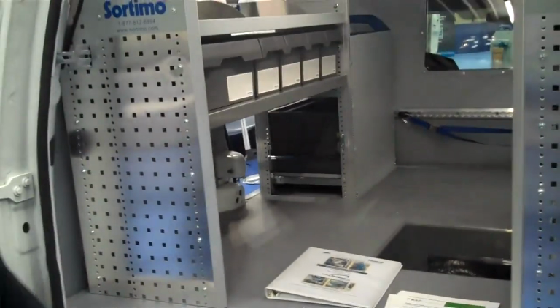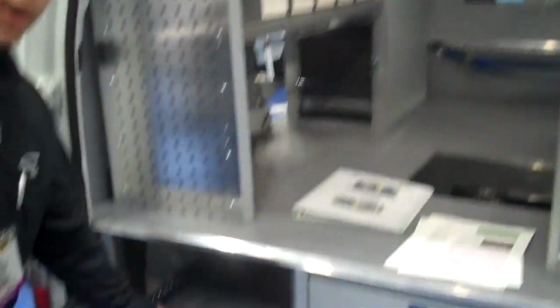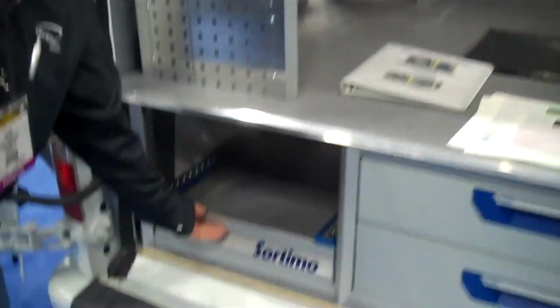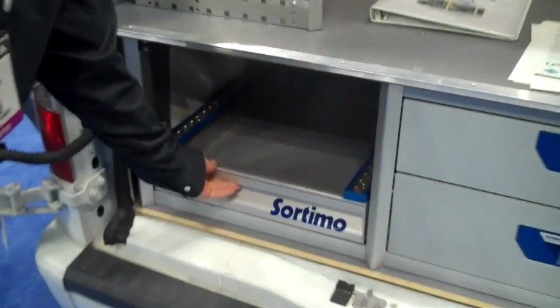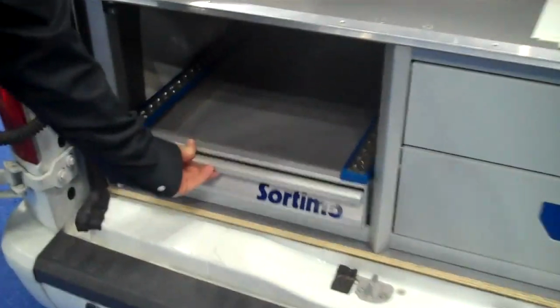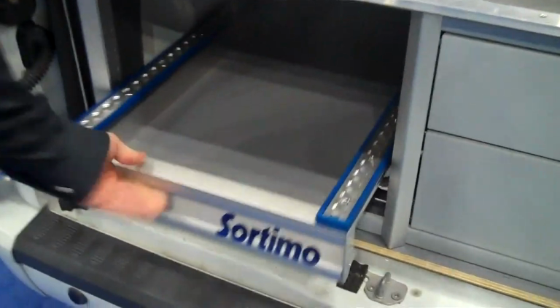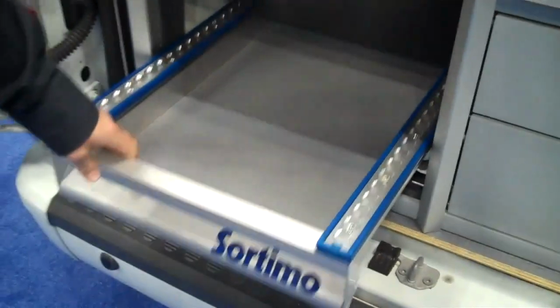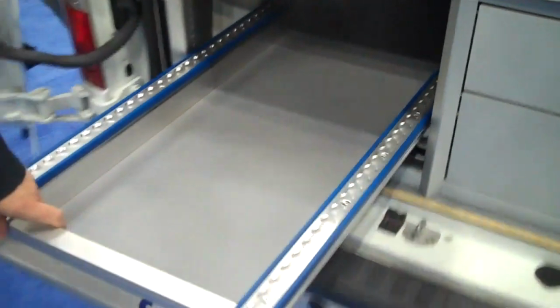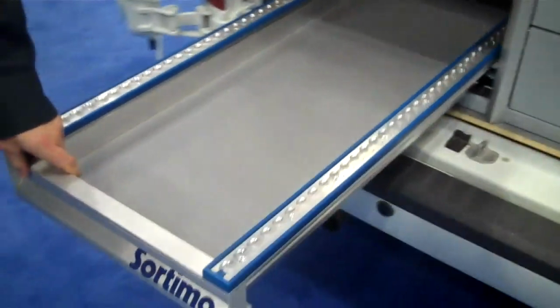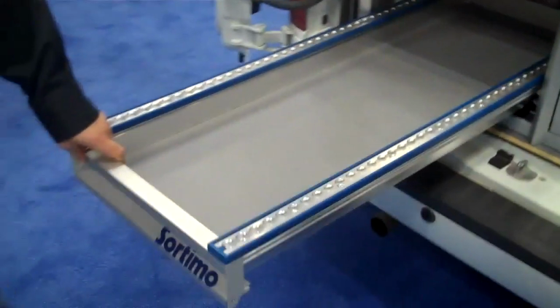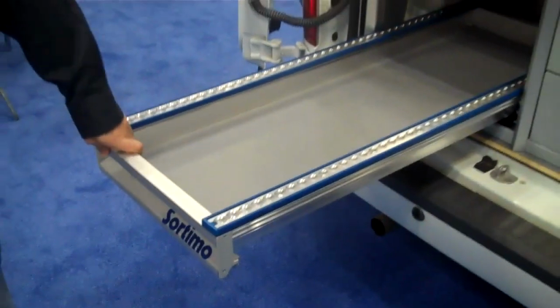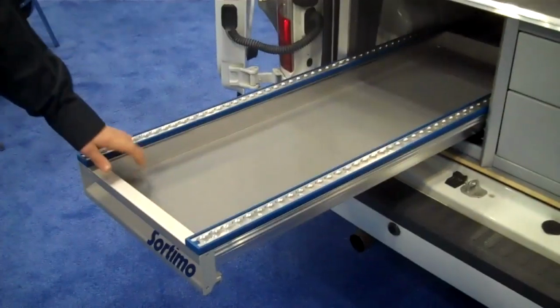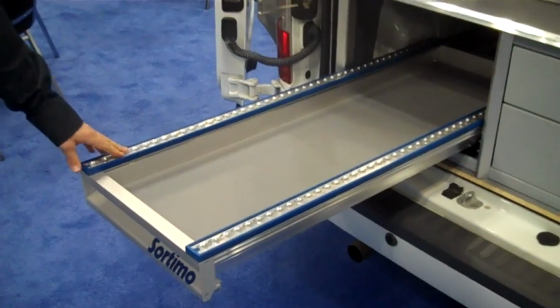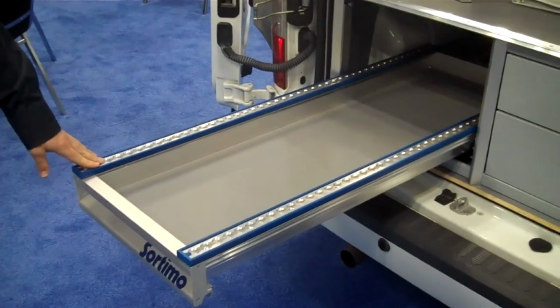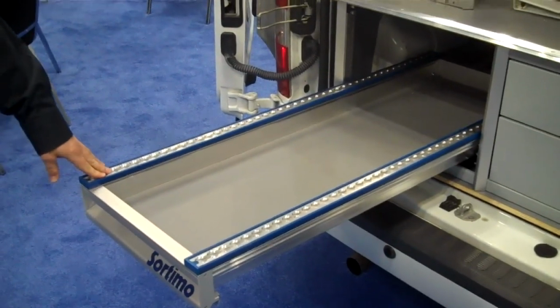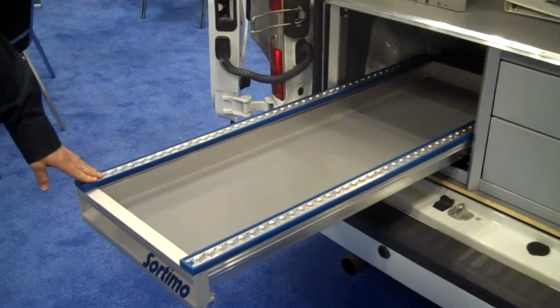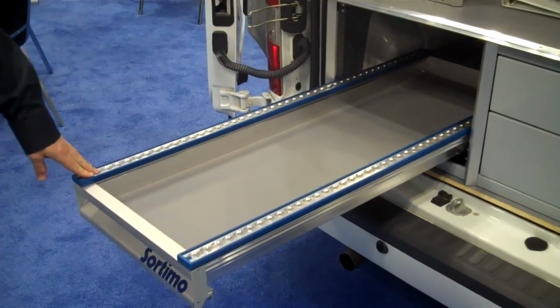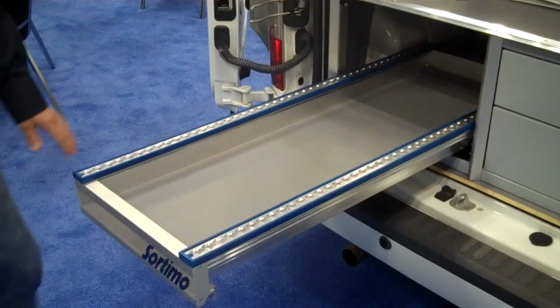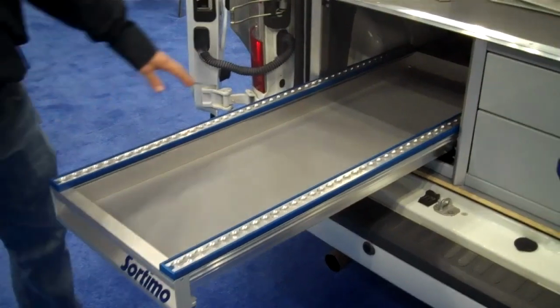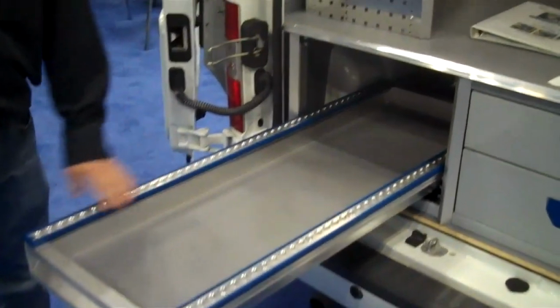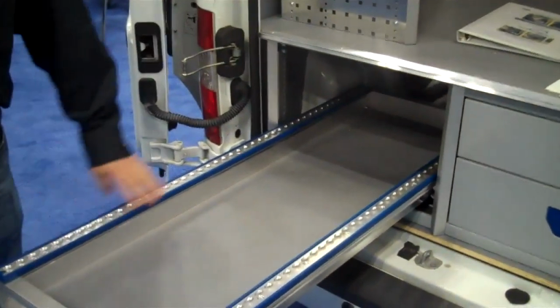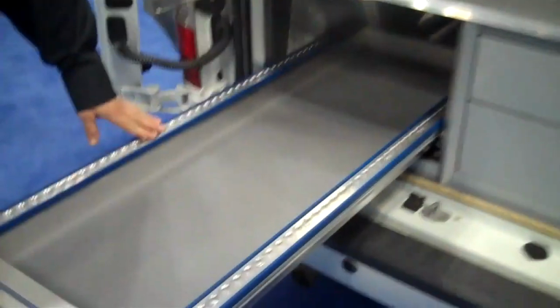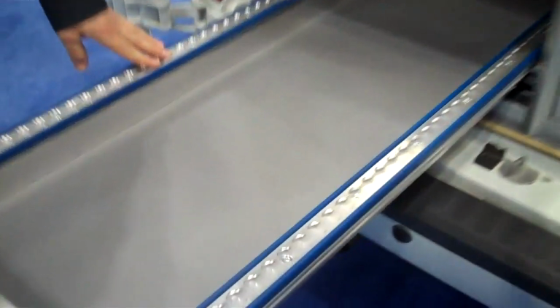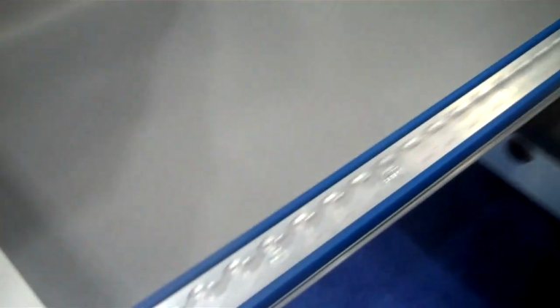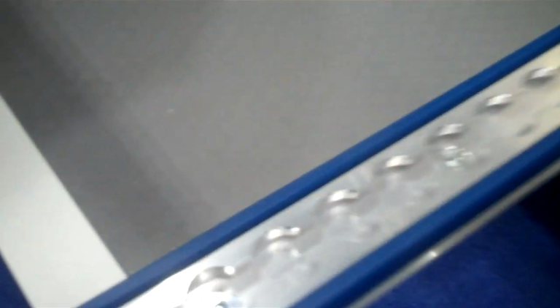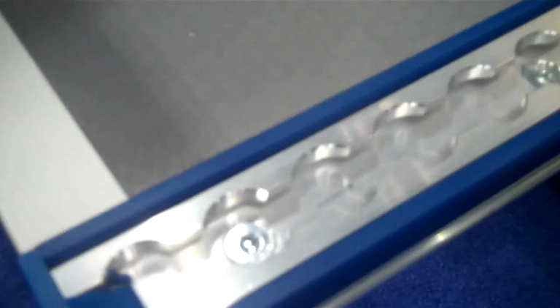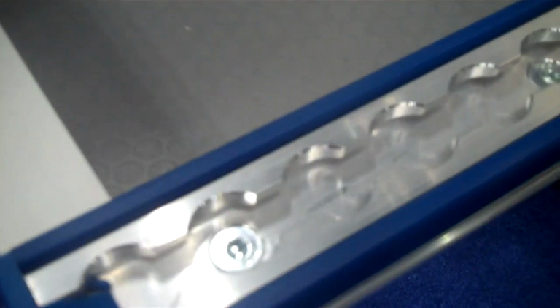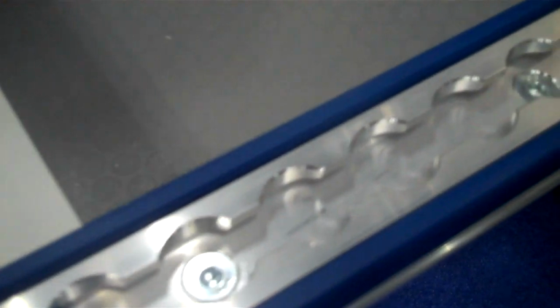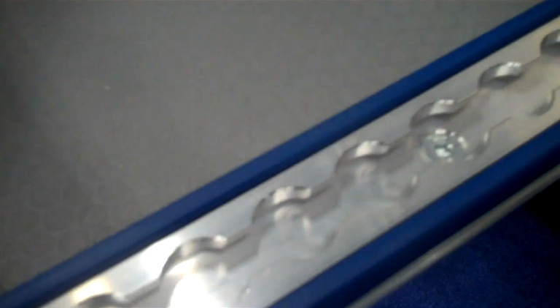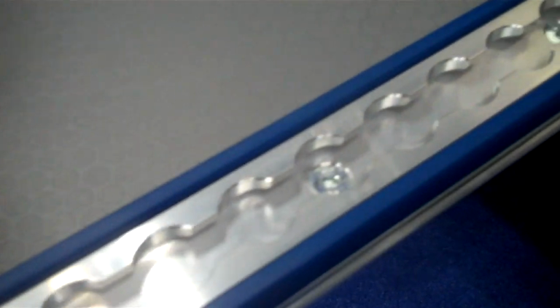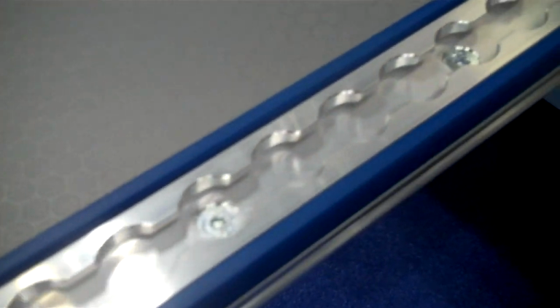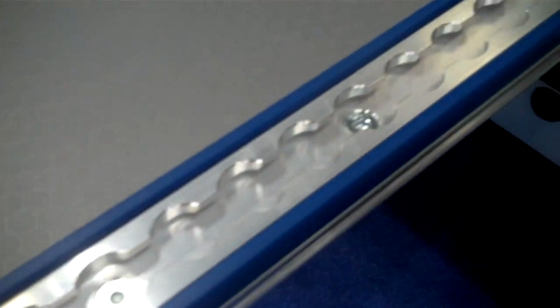We've also got our pull-out load platform. This version here can support up to 450 pounds. We've also attached our L-Track to it for lashing capabilities. The load platform also locks in place when you pull it fully out.